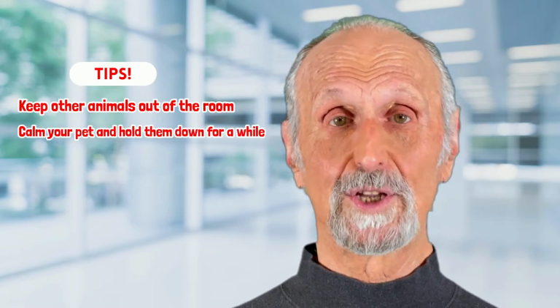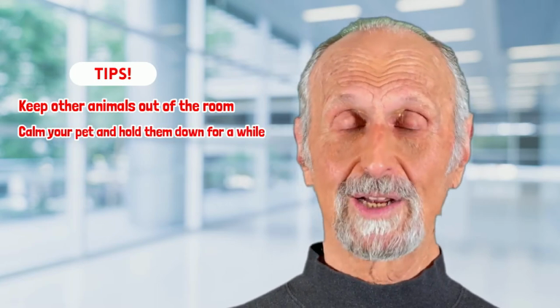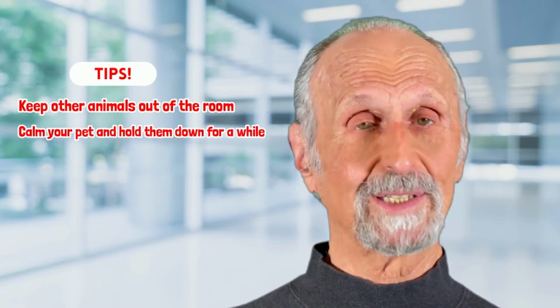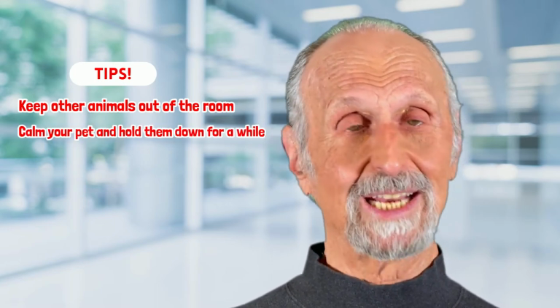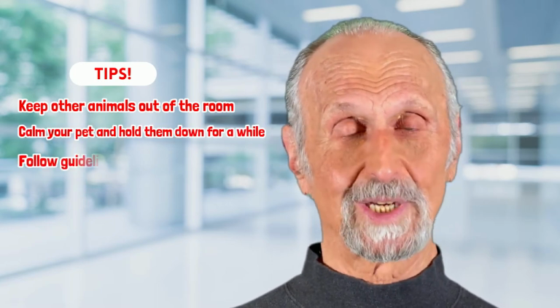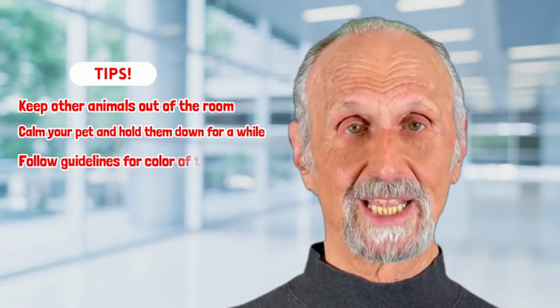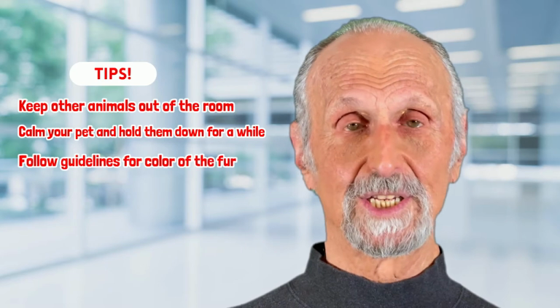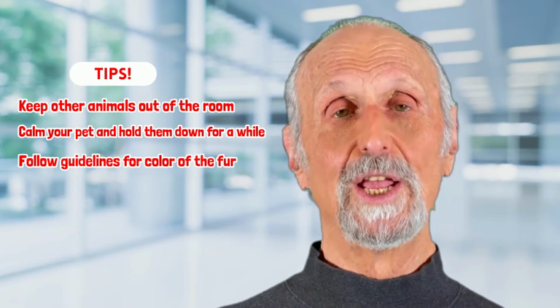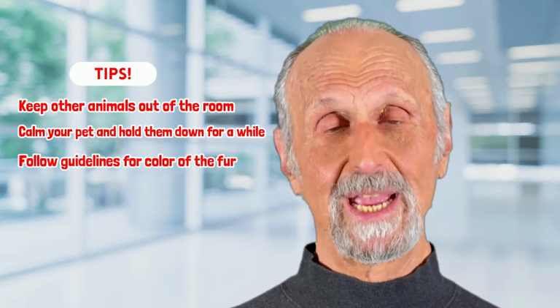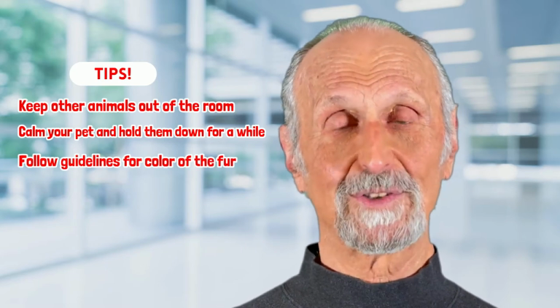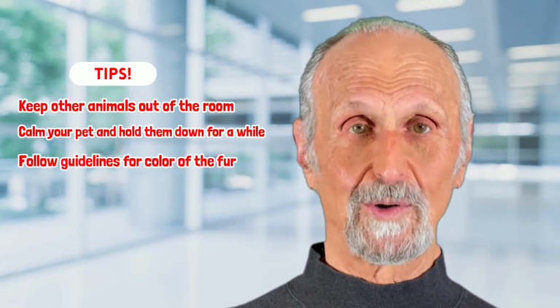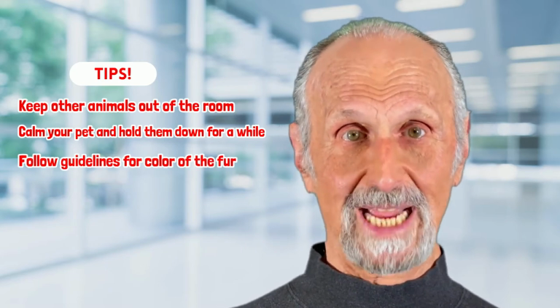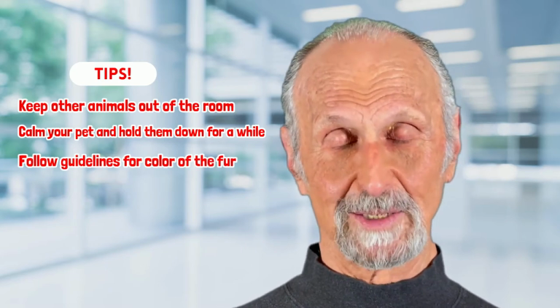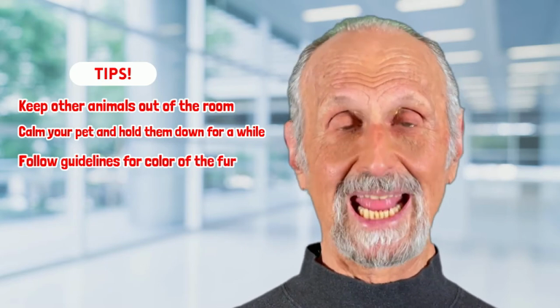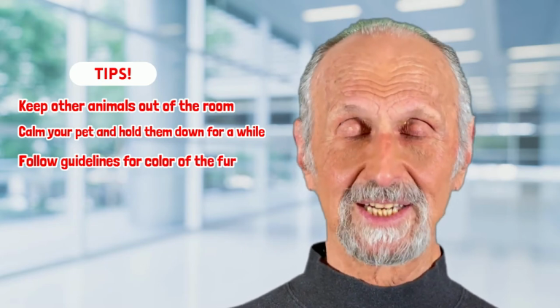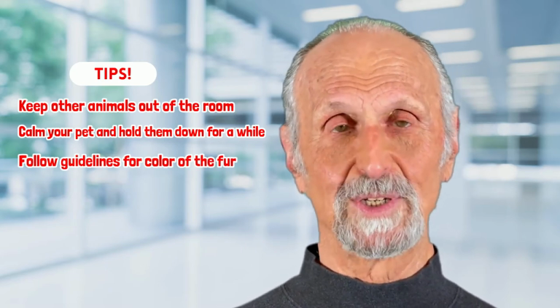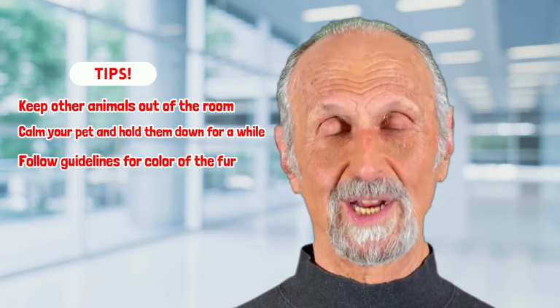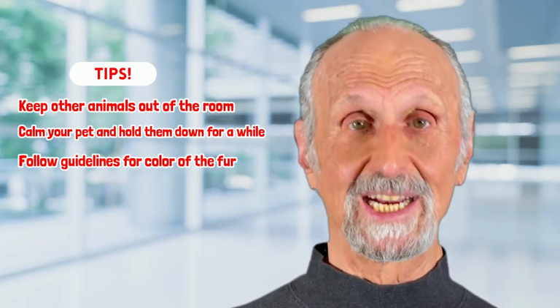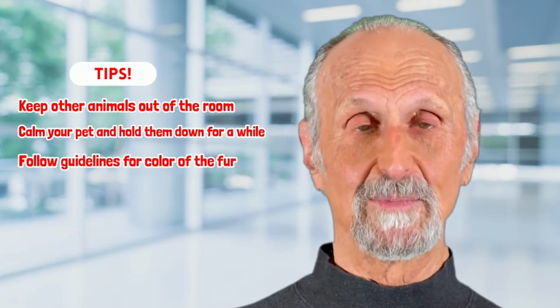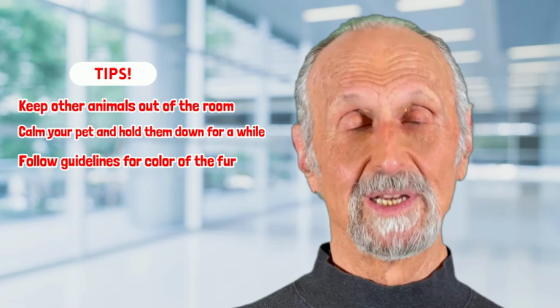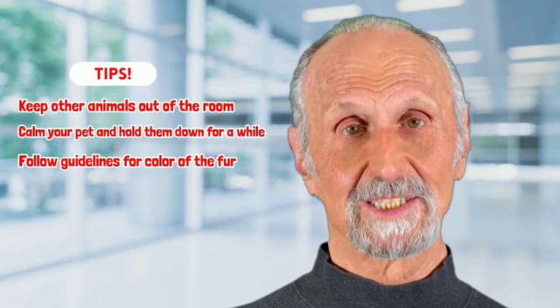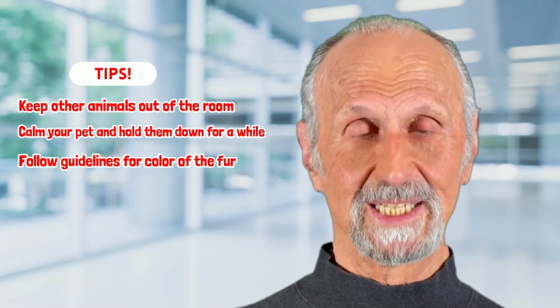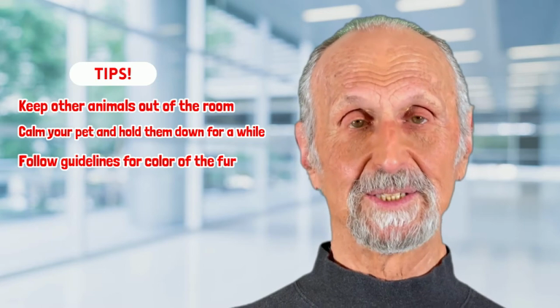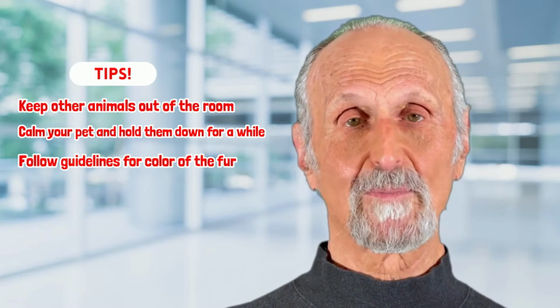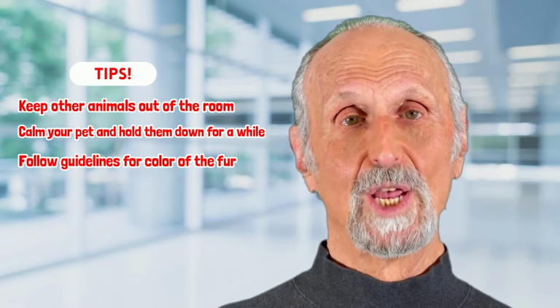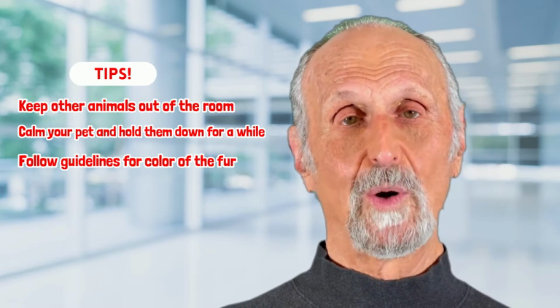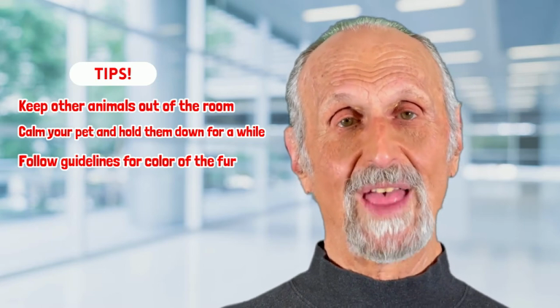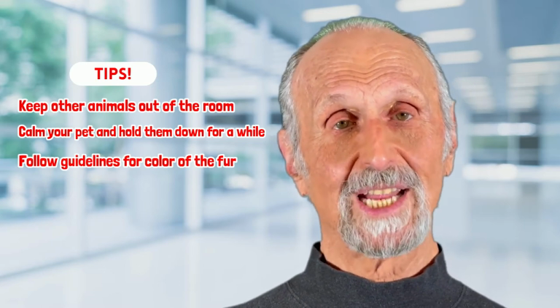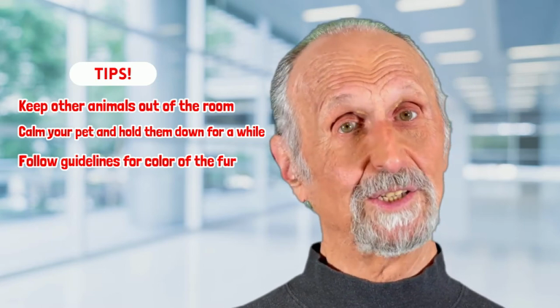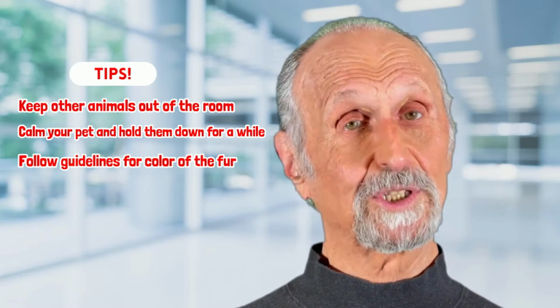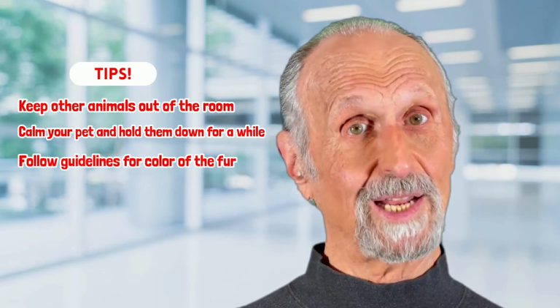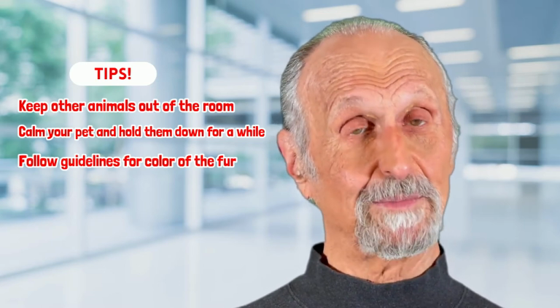If a dog or cat is really skittish, you may have to hold them down a little bit and give them a toy and give them something to eat. That's how you deal with small animals.